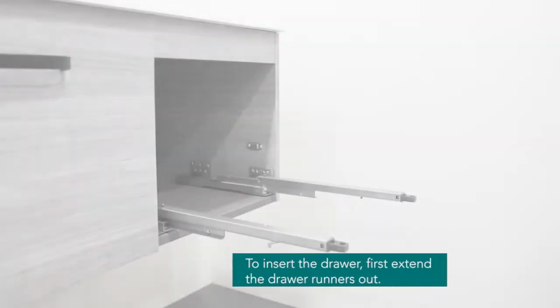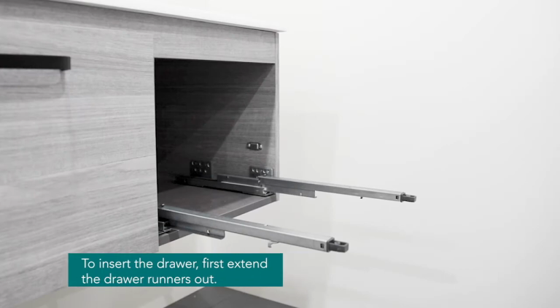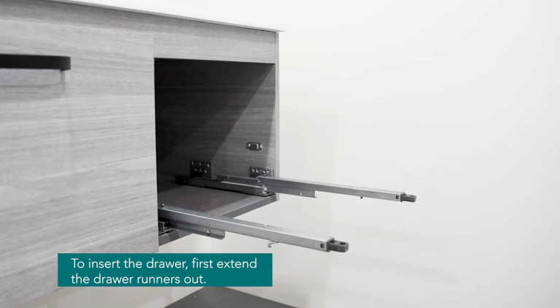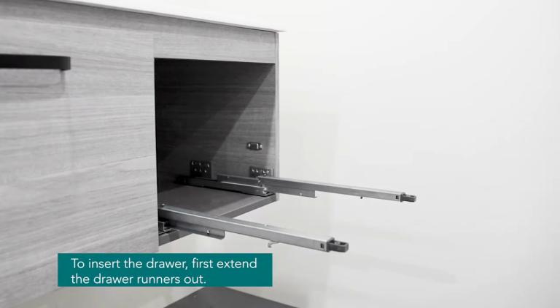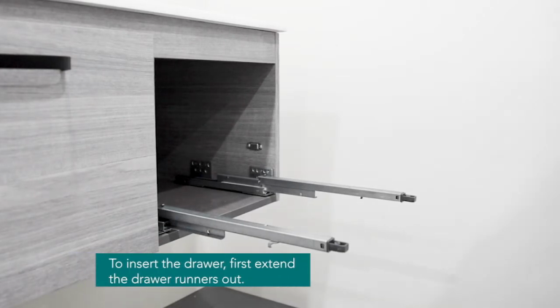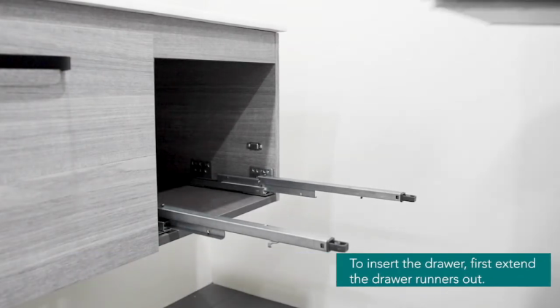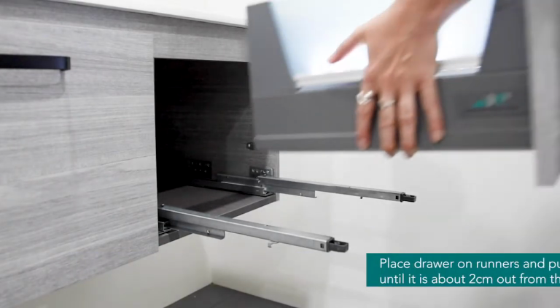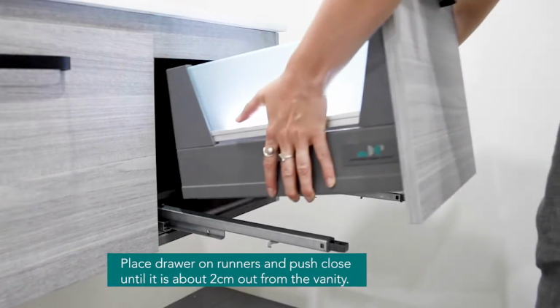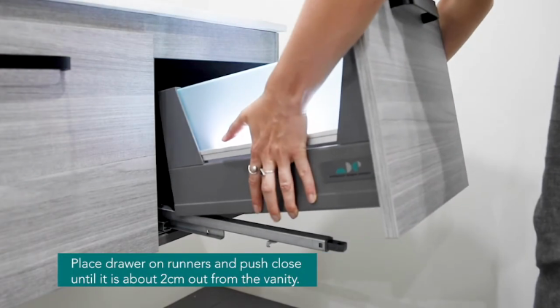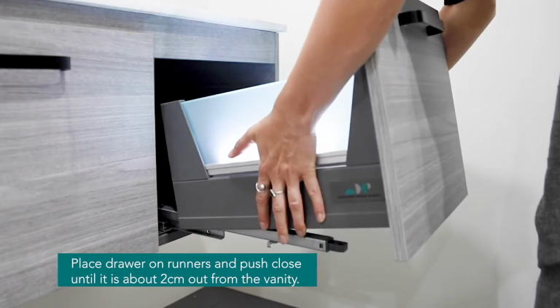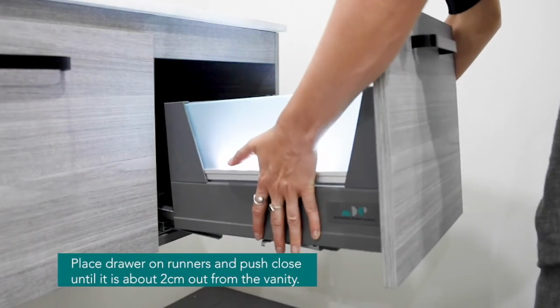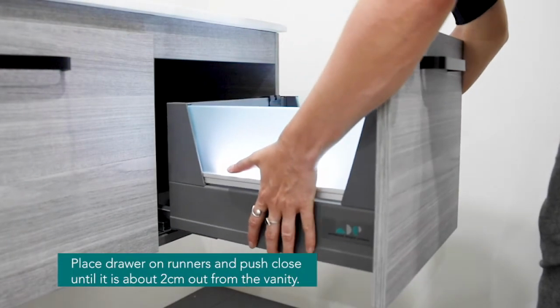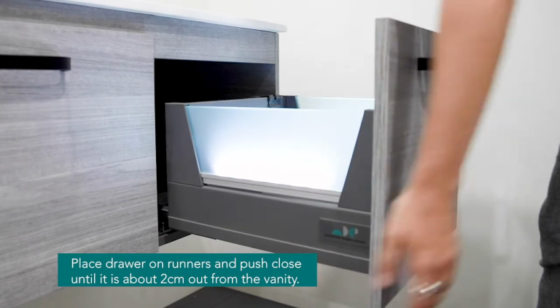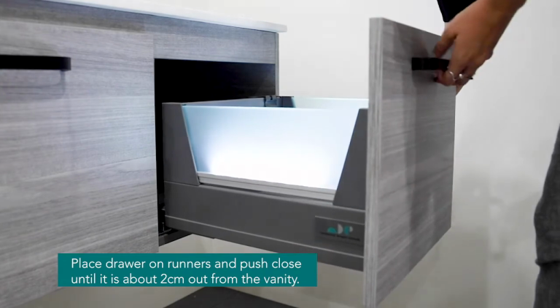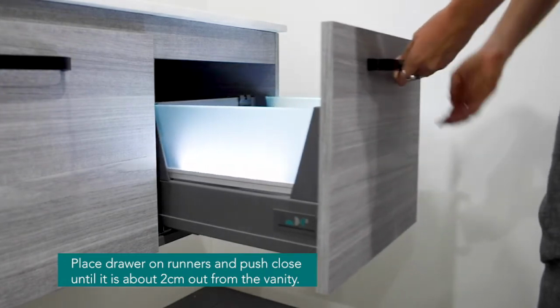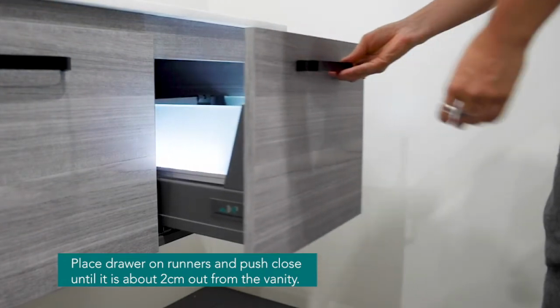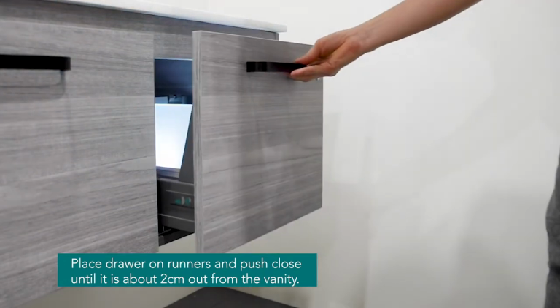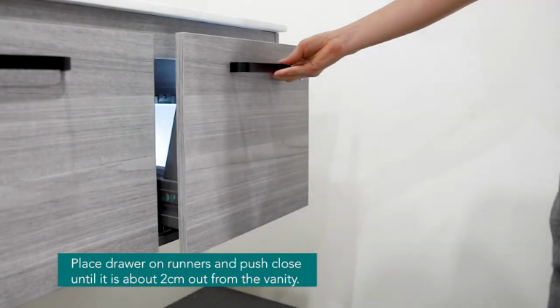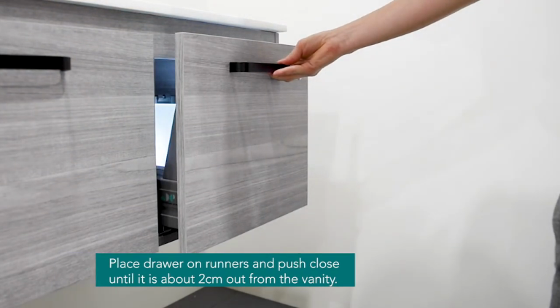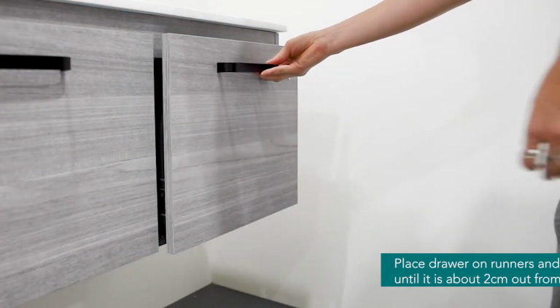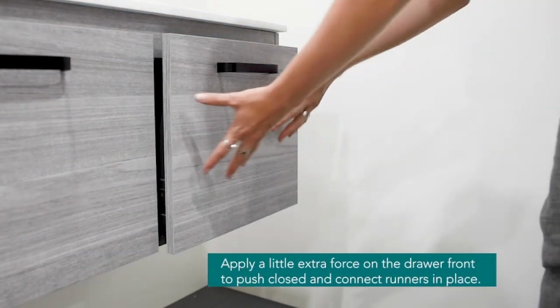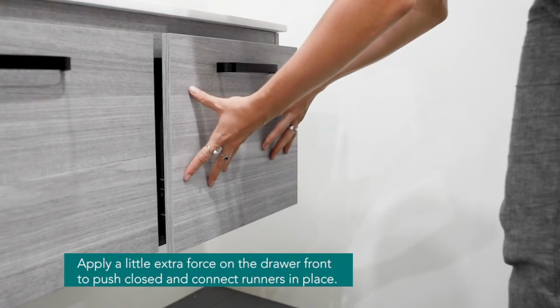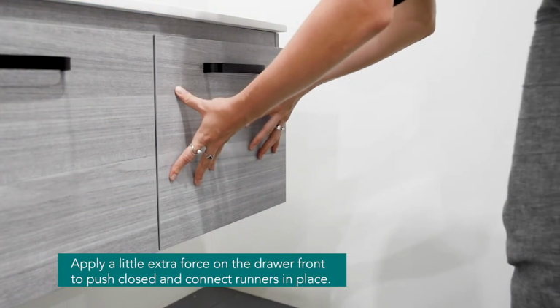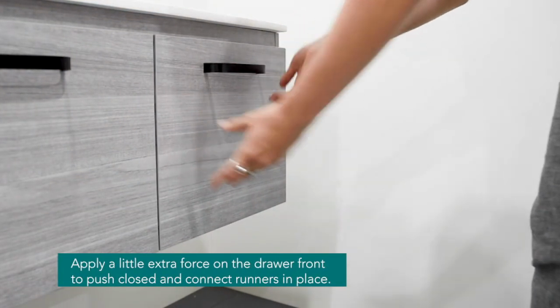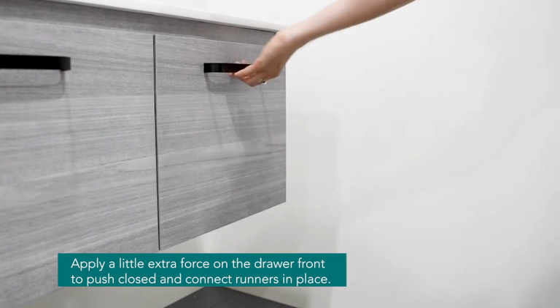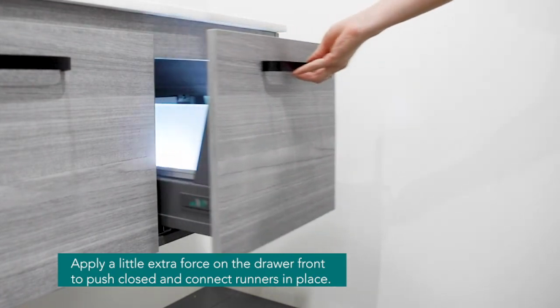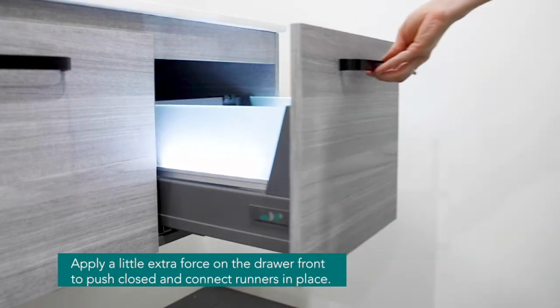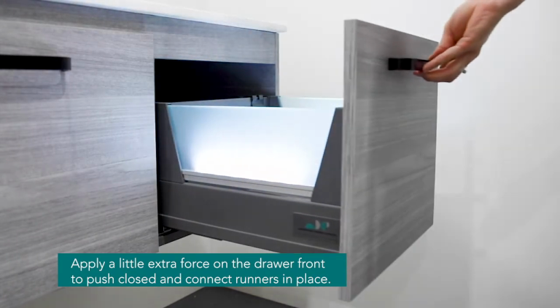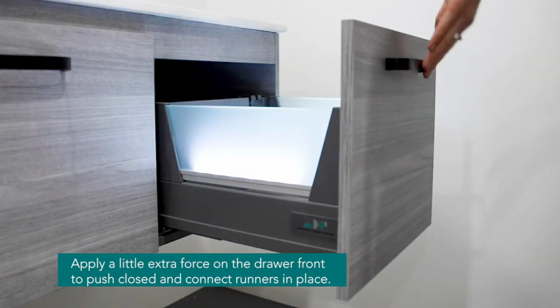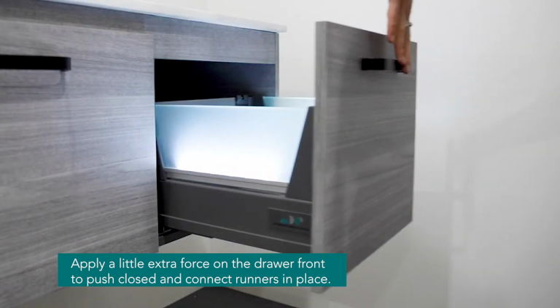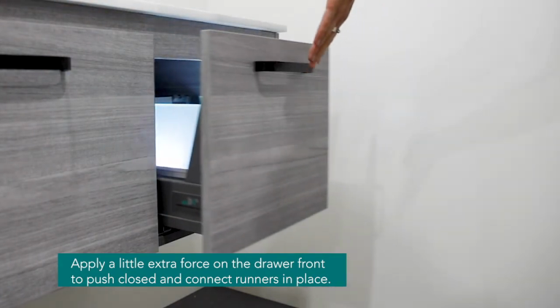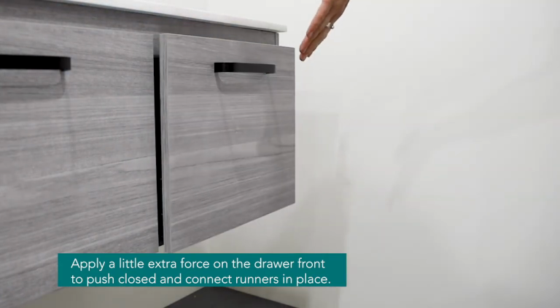Now to reinsert the drawer, extend the runners all the way out. Next, place the drawer on the runners and push until about 2cm from the vanity. Lastly, apply a little extra force to push closed and connect the runners in place.